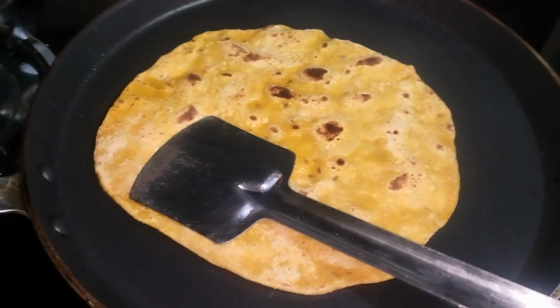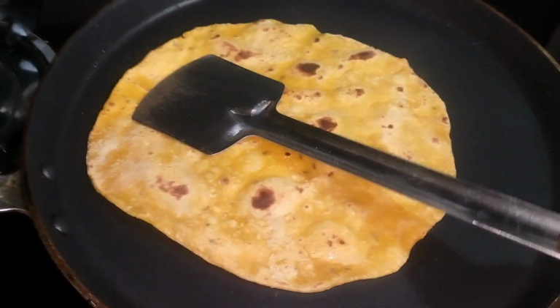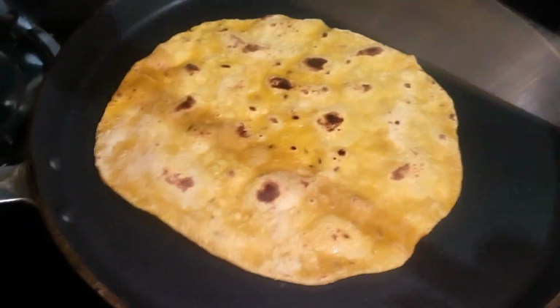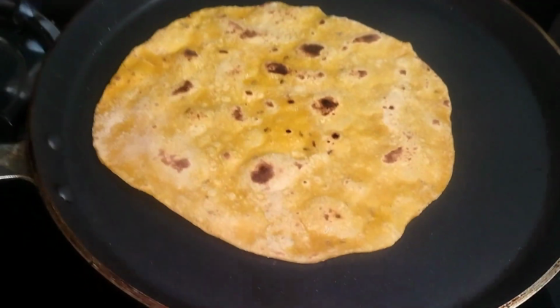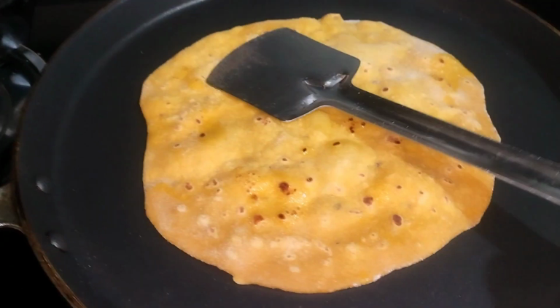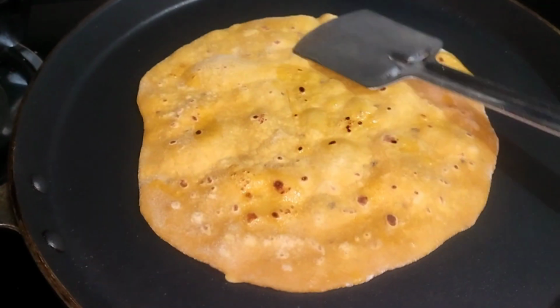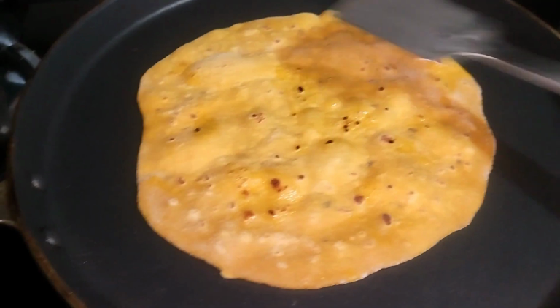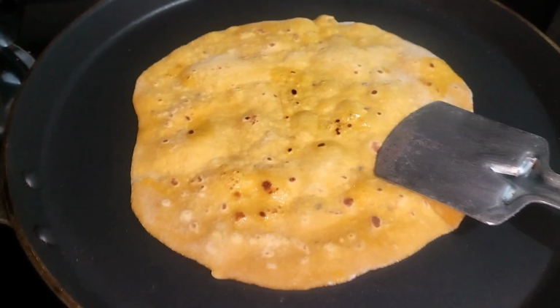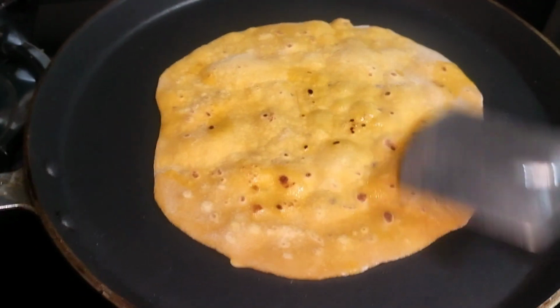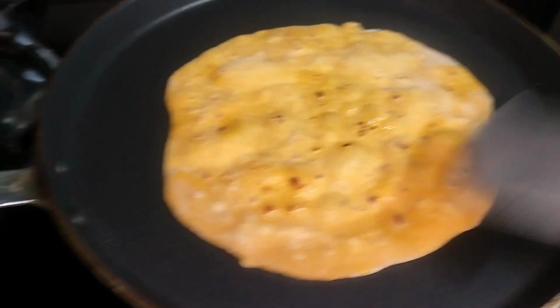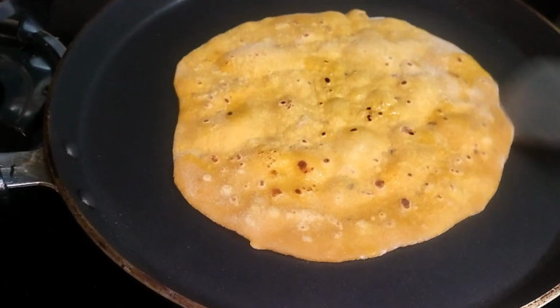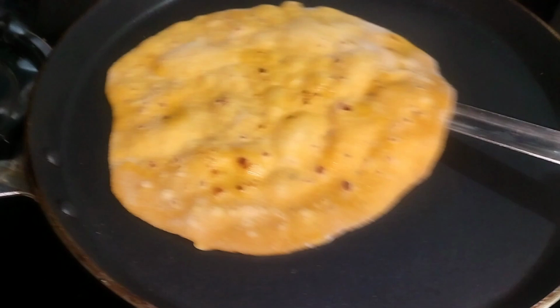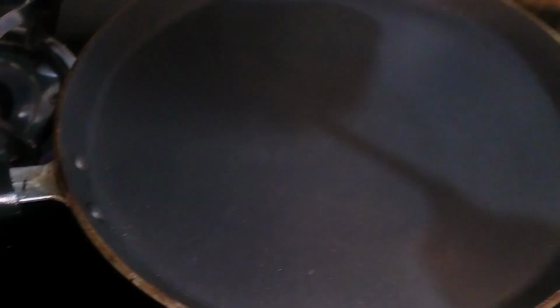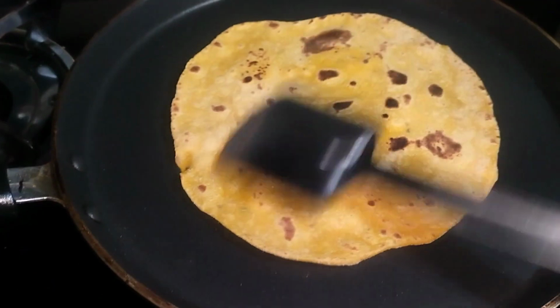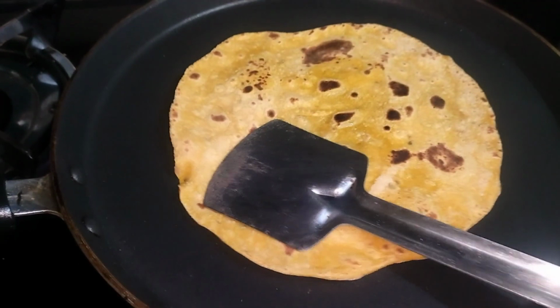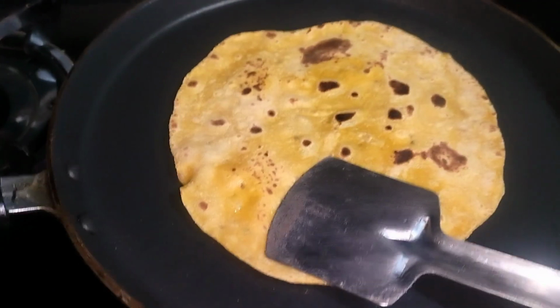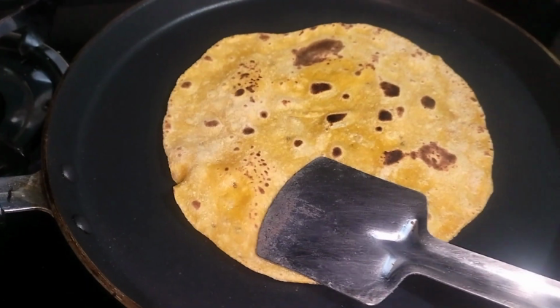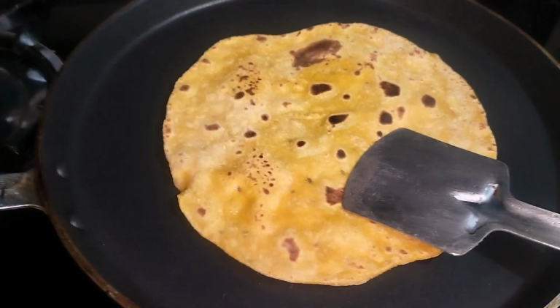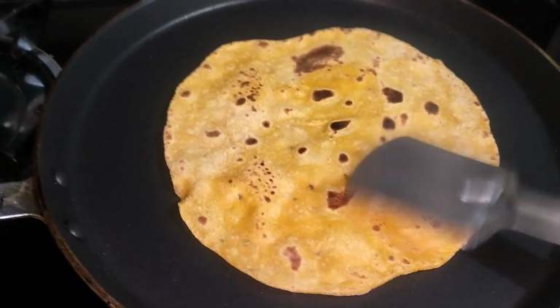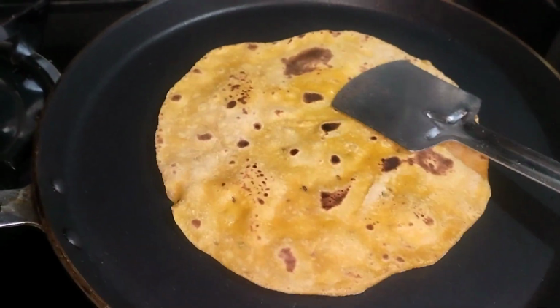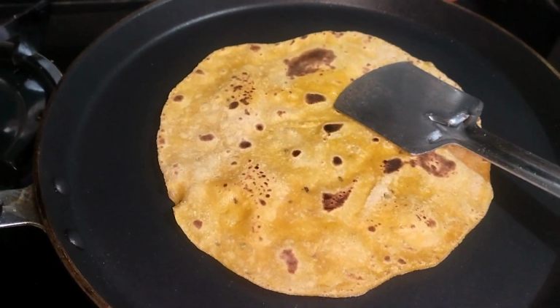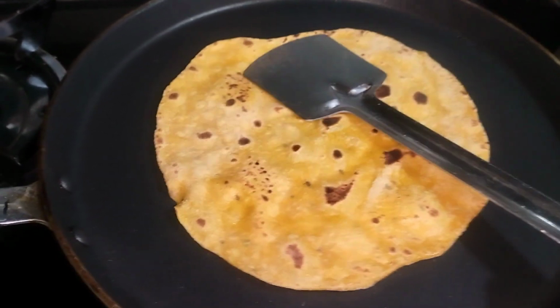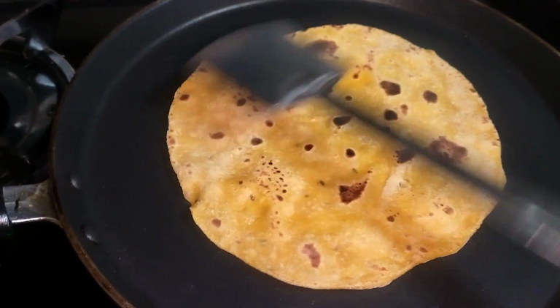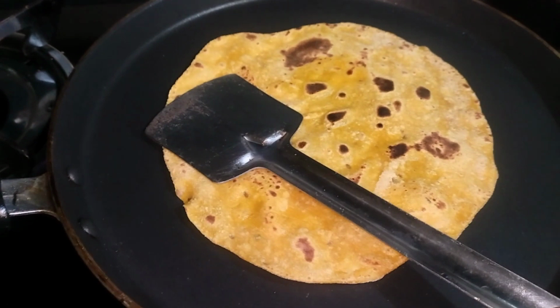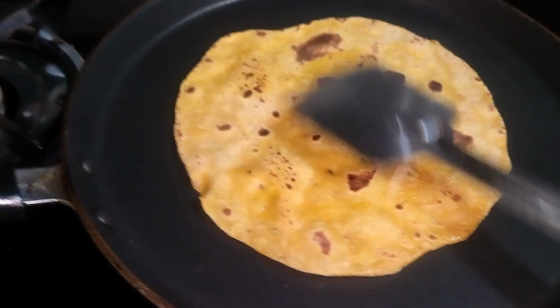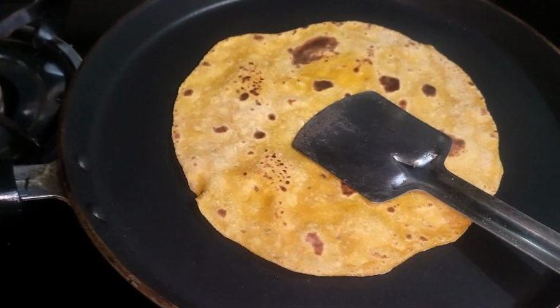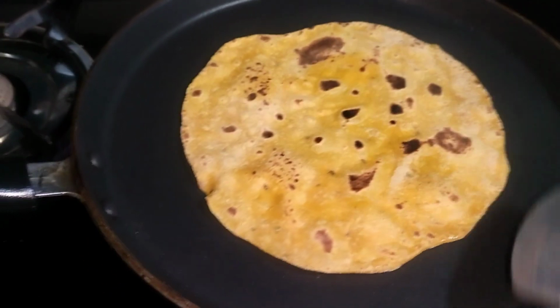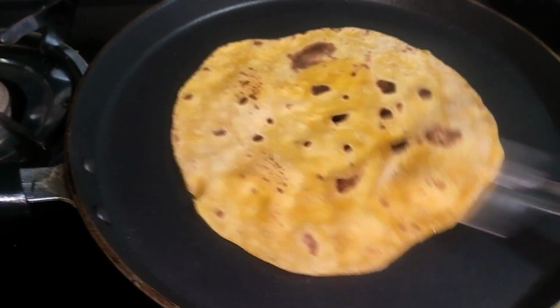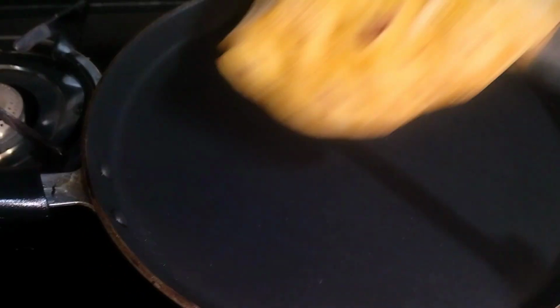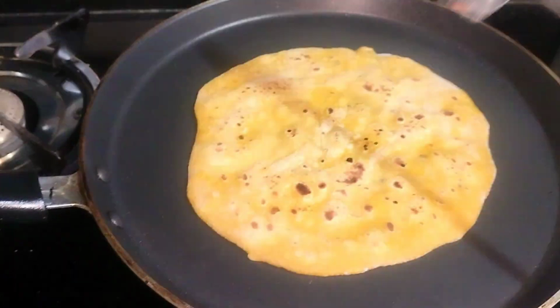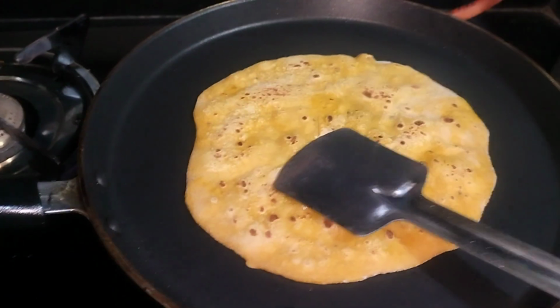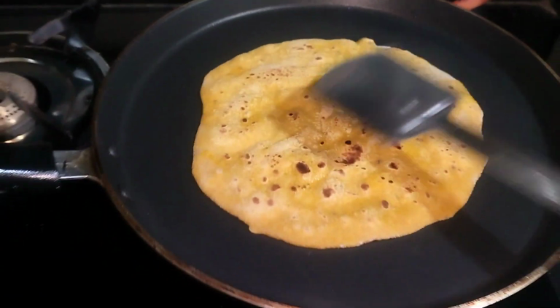If you do a normal chapati, you will be able to make a normal chapati.